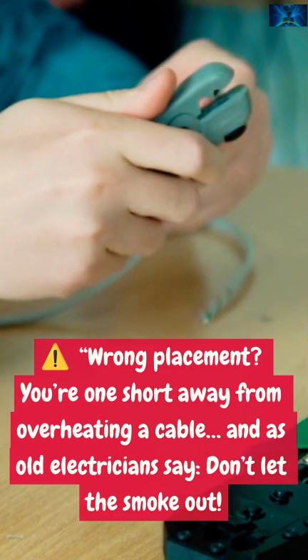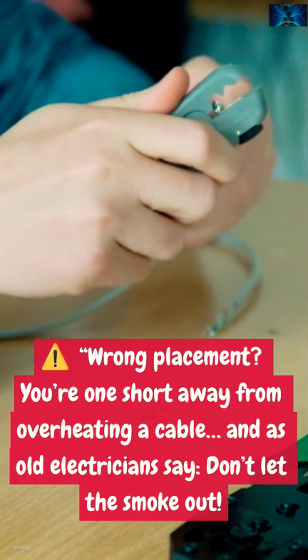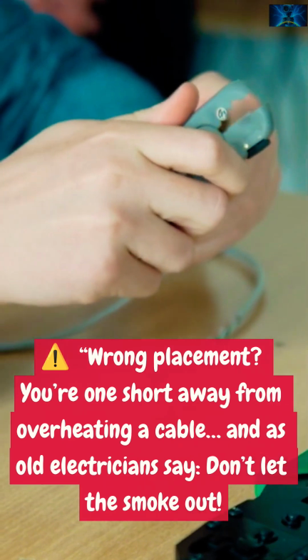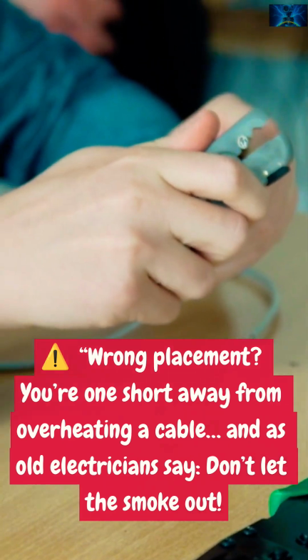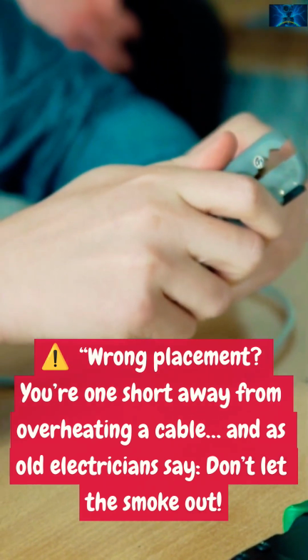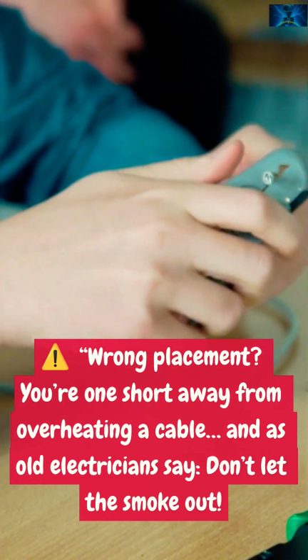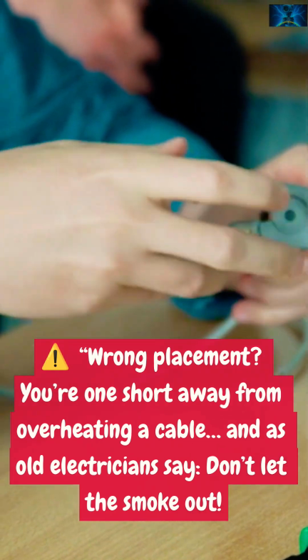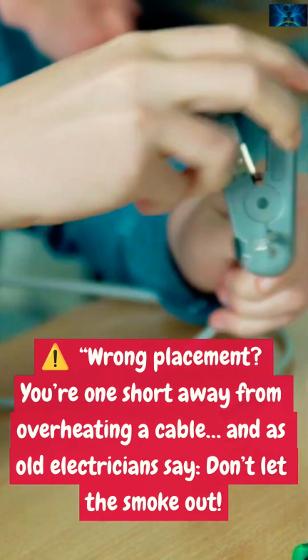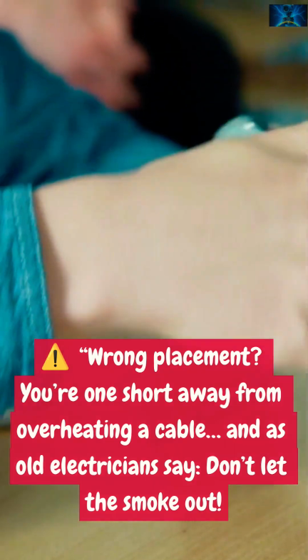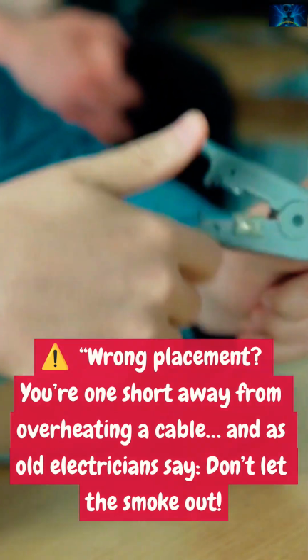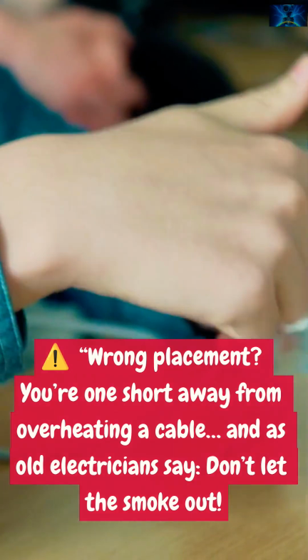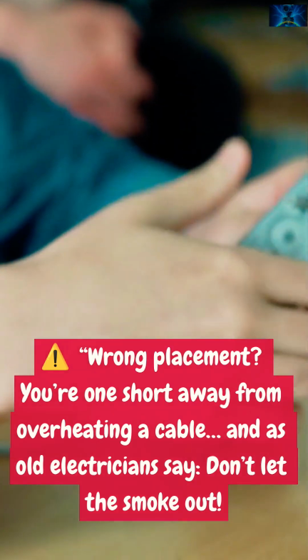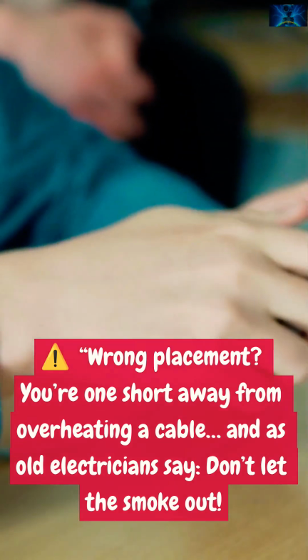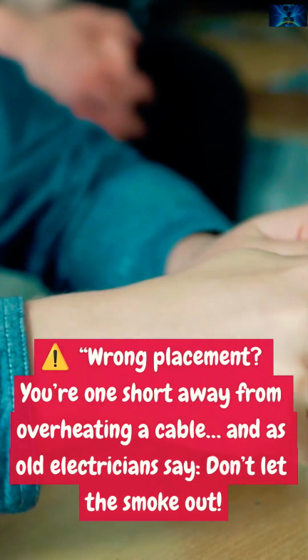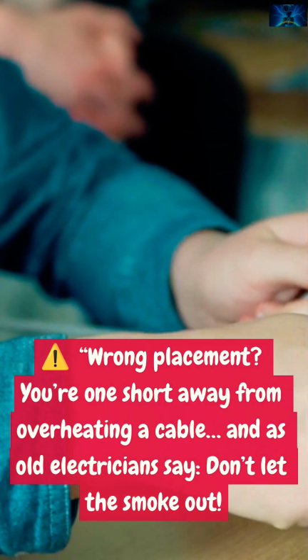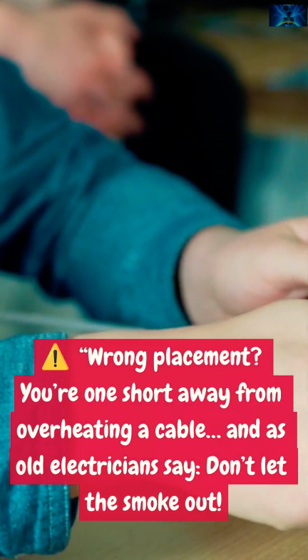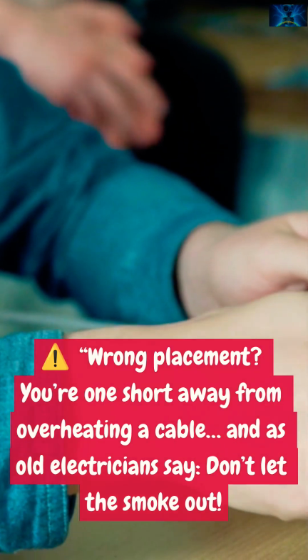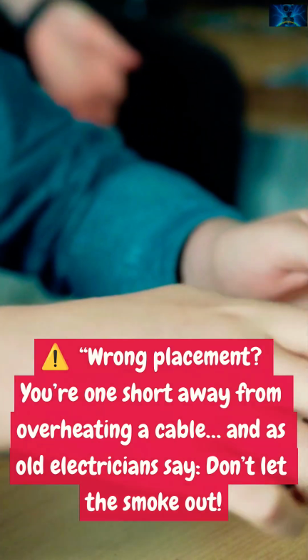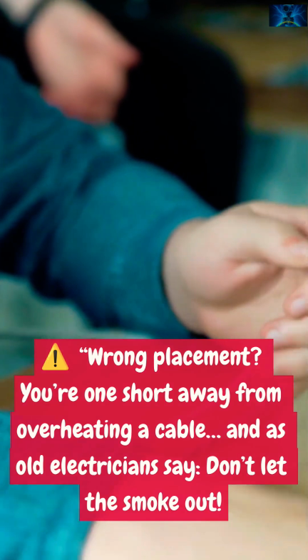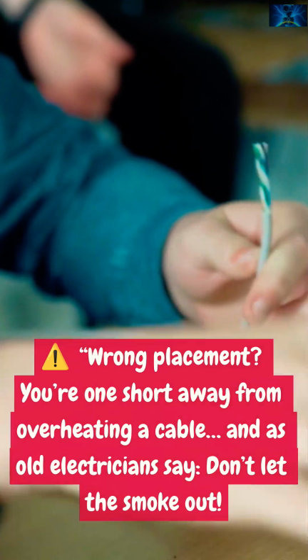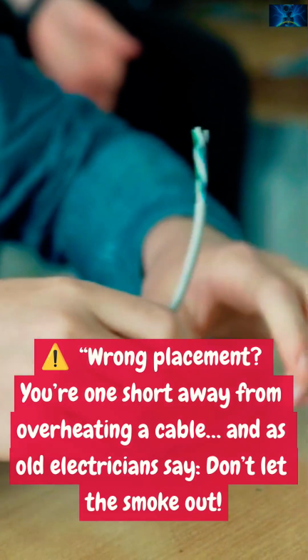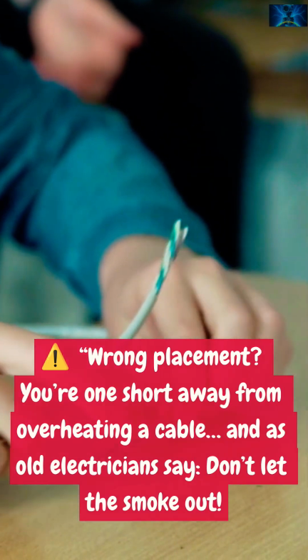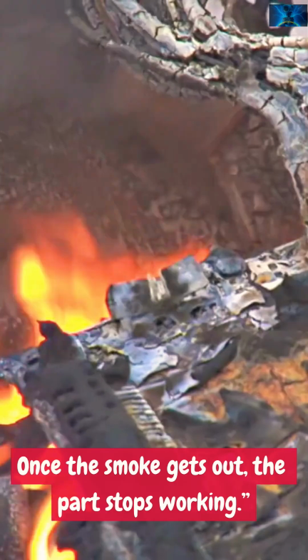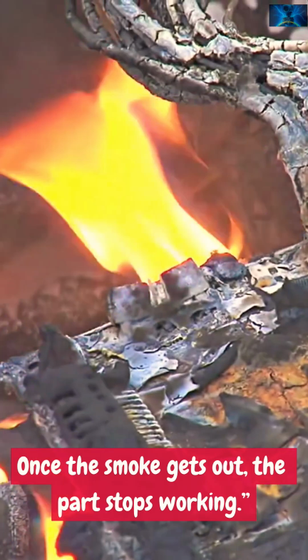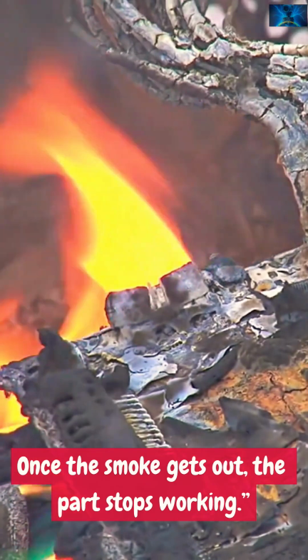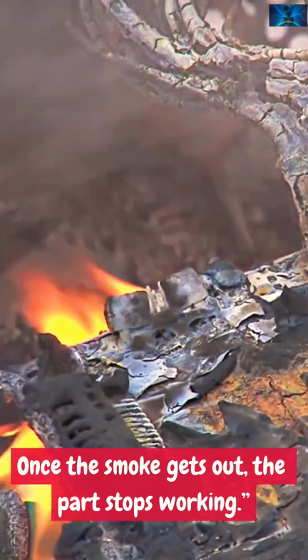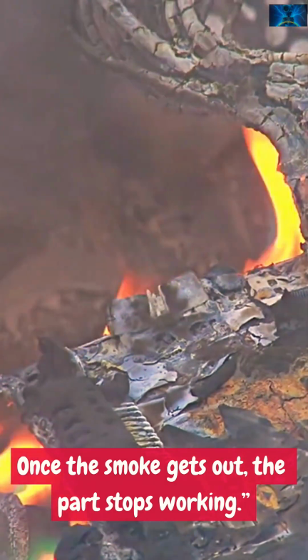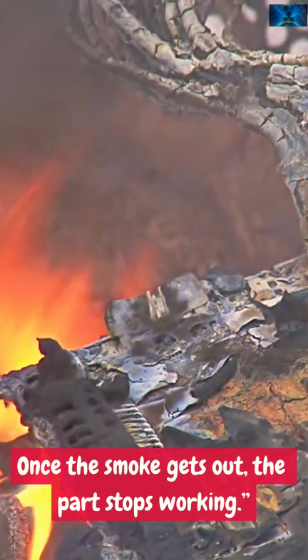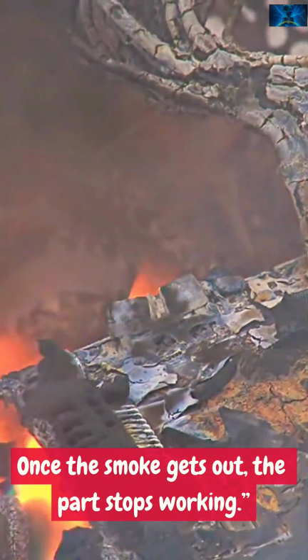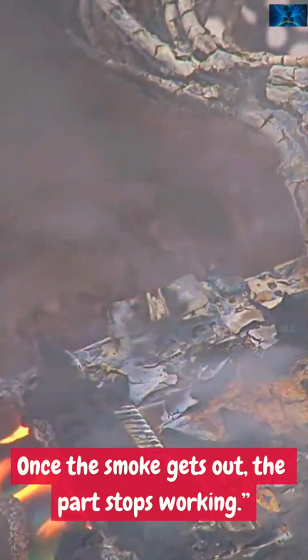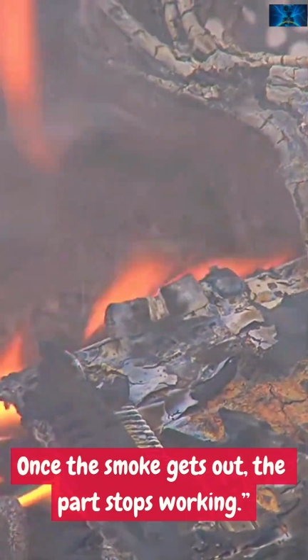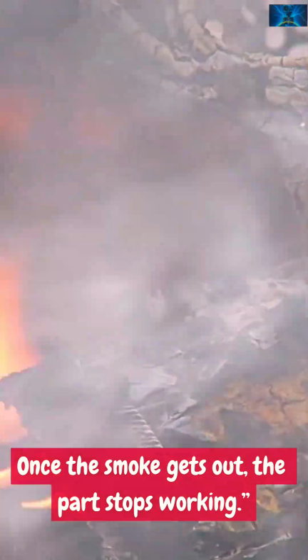Wrong placement? You're one short away from overheating a cable. And, as old electricians say, don't let the smoke out. Once the smoke gets out, the part stops working.